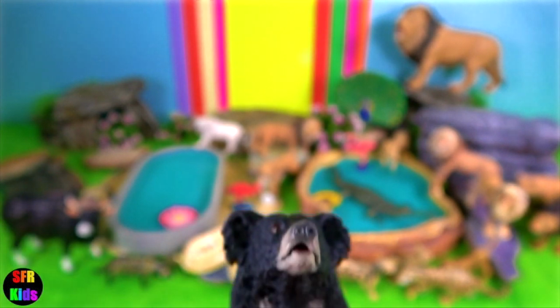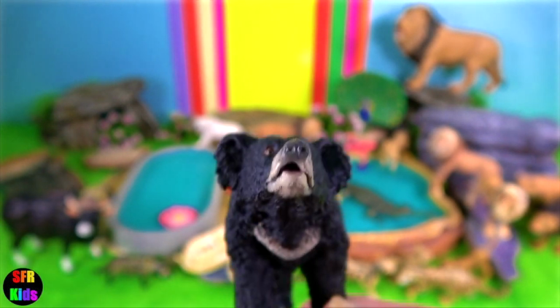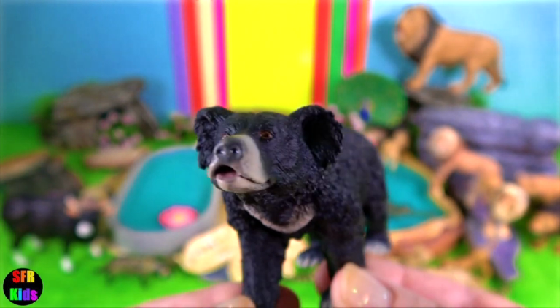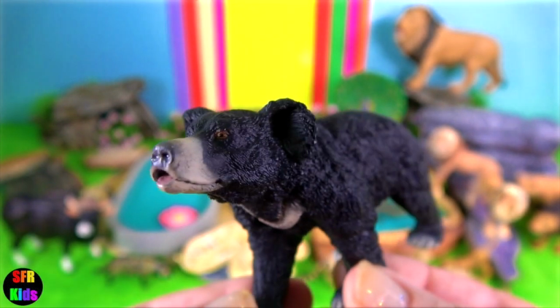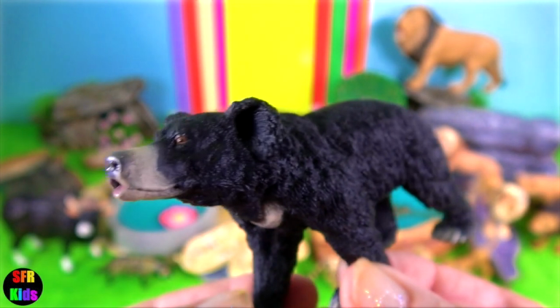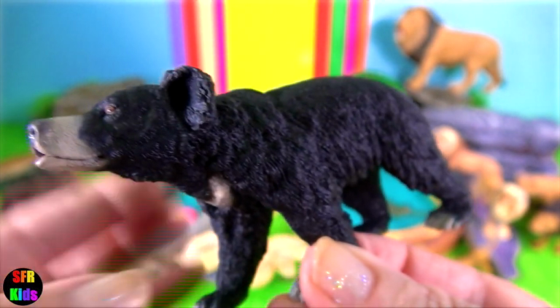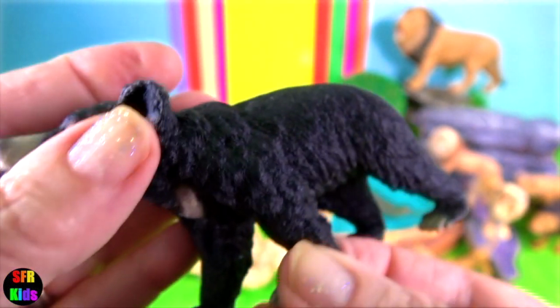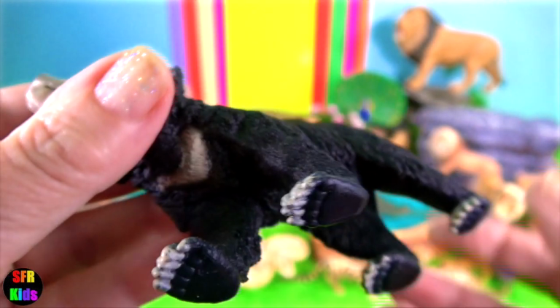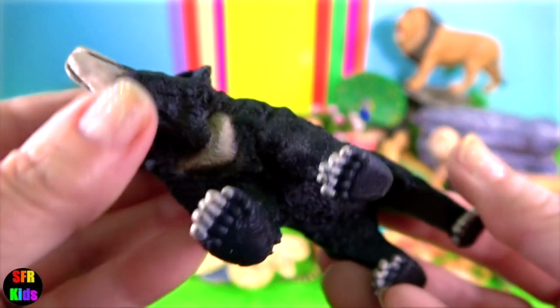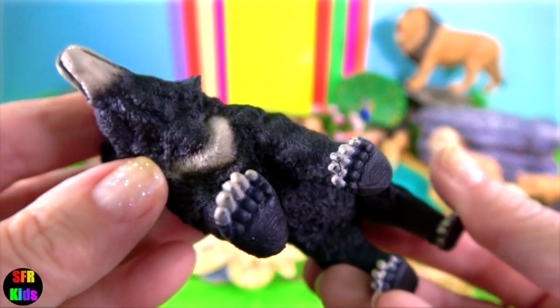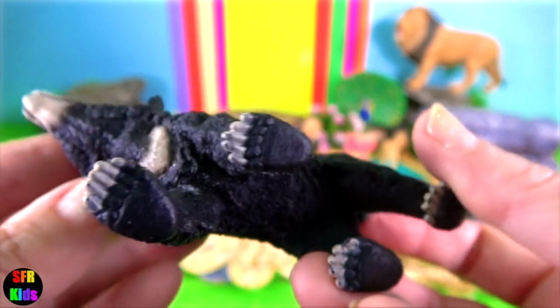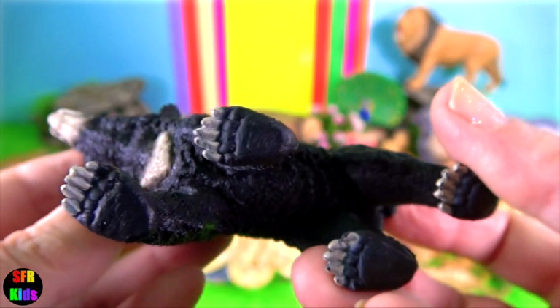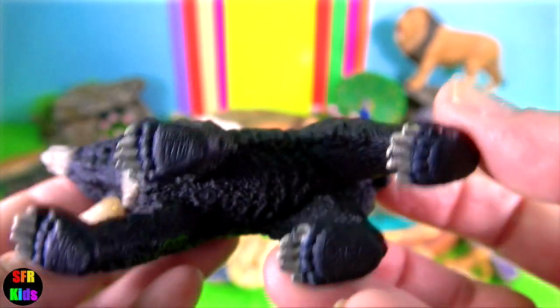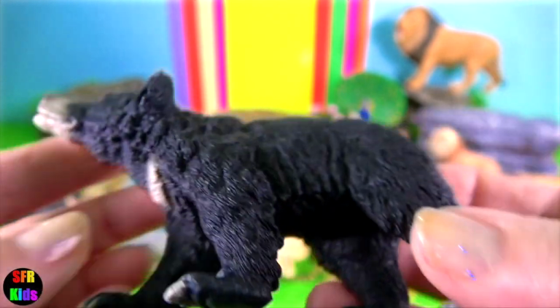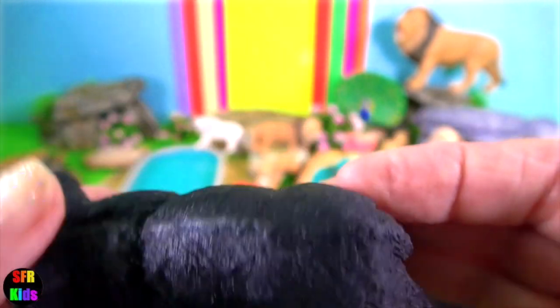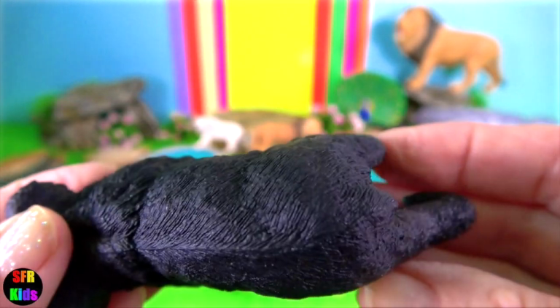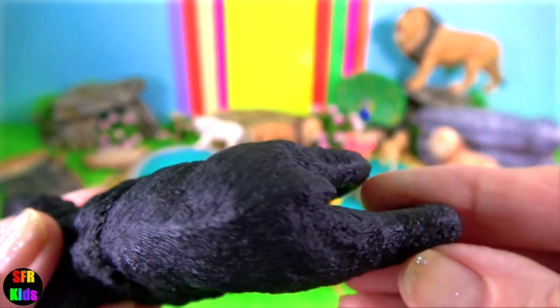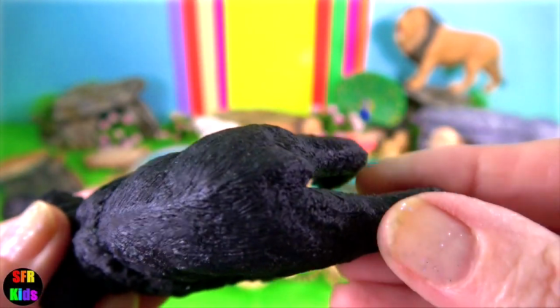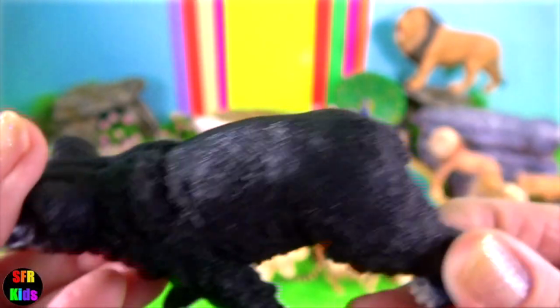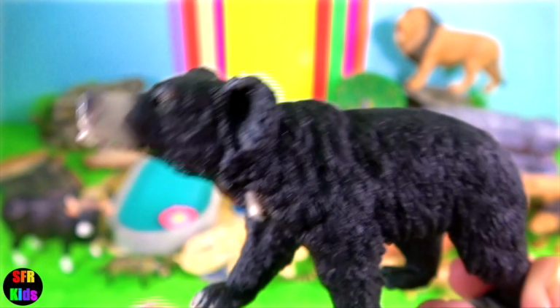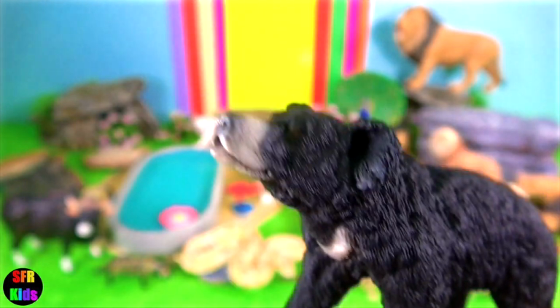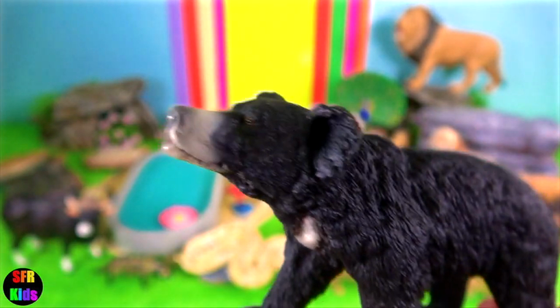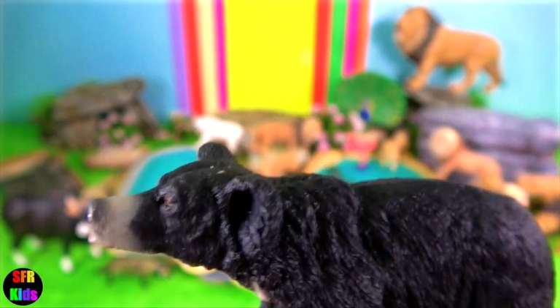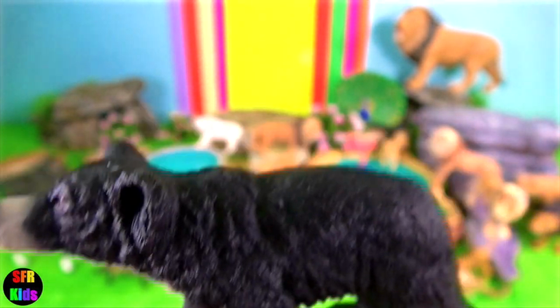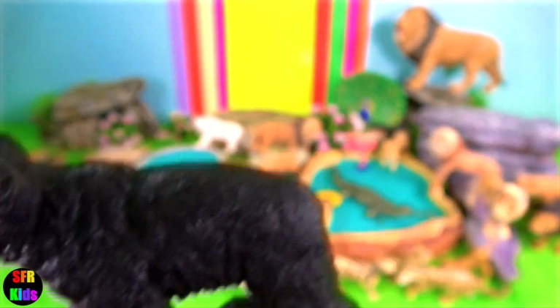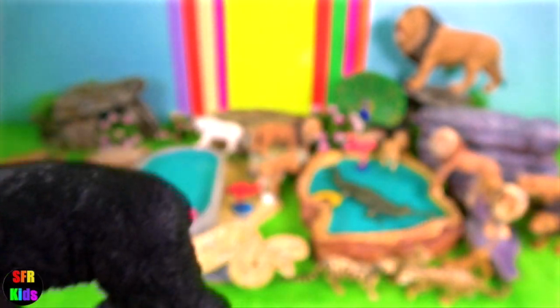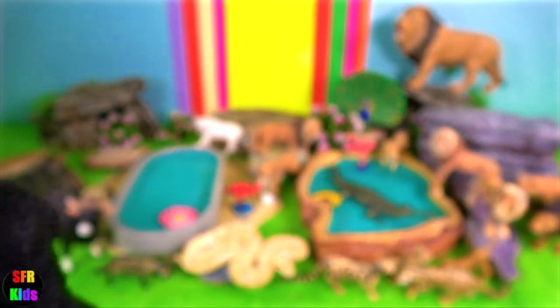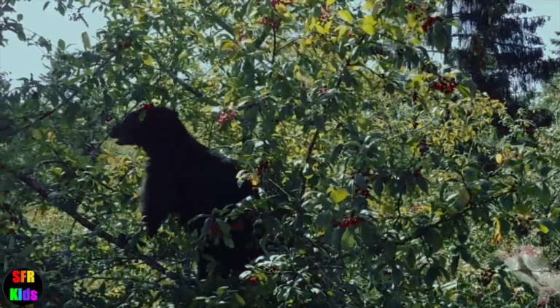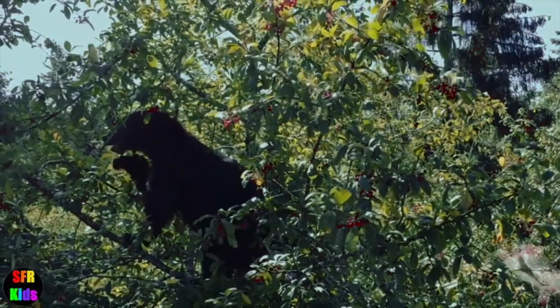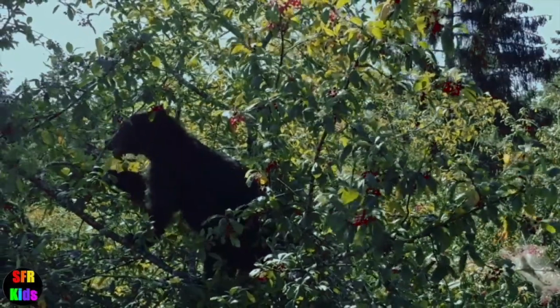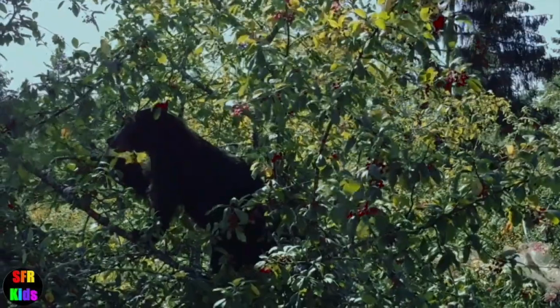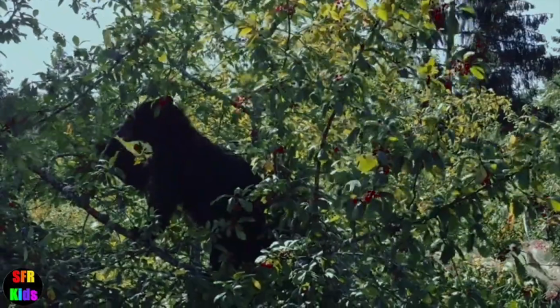The sloth bear is a native species to the Indian subcontinent. It feeds on fruit, ants and termites. It uses its long lower lip and palate for sucking up insects.